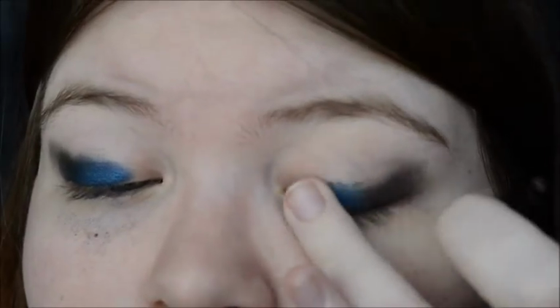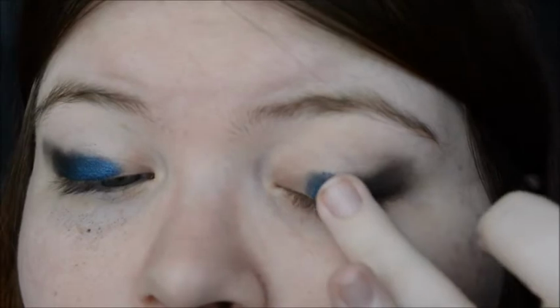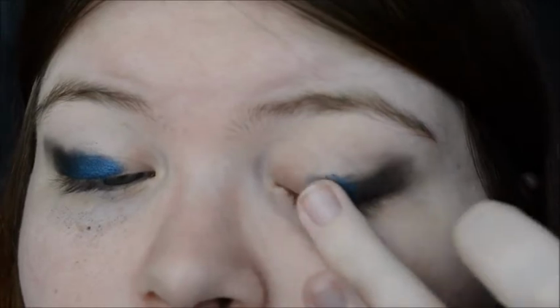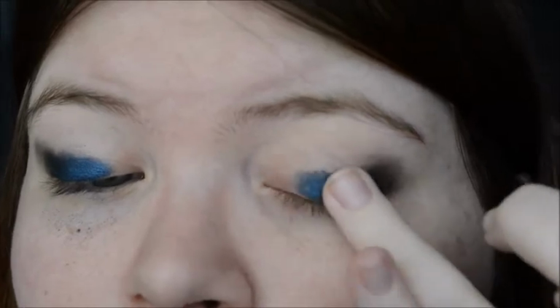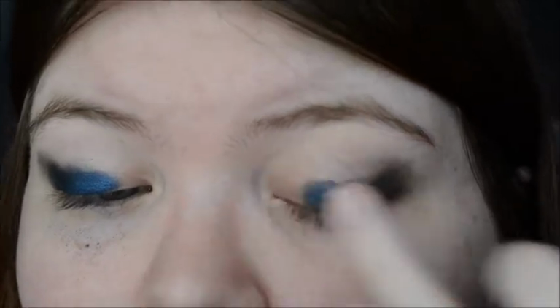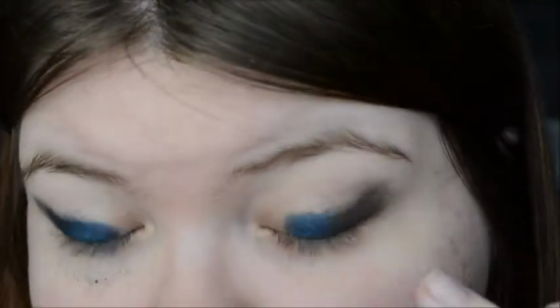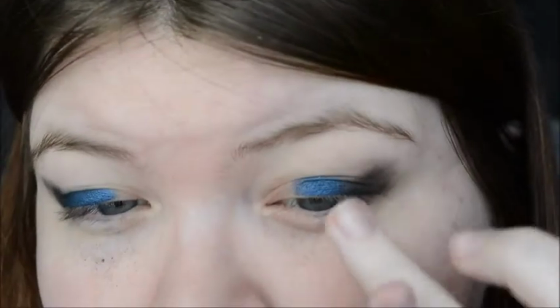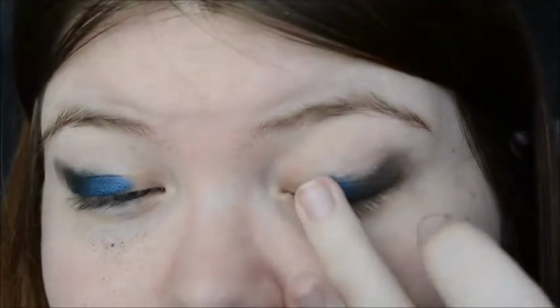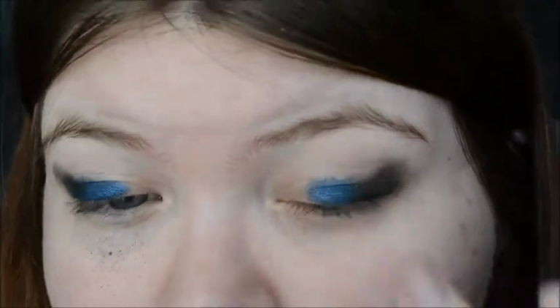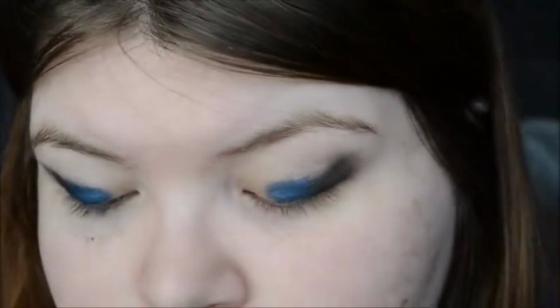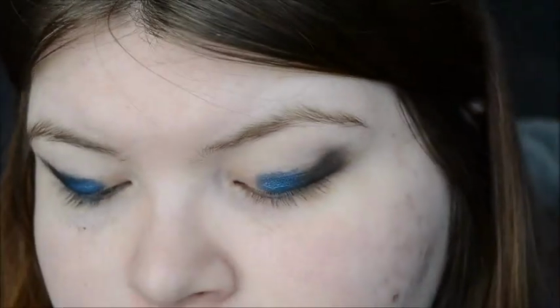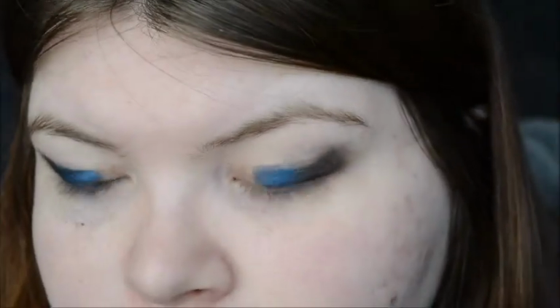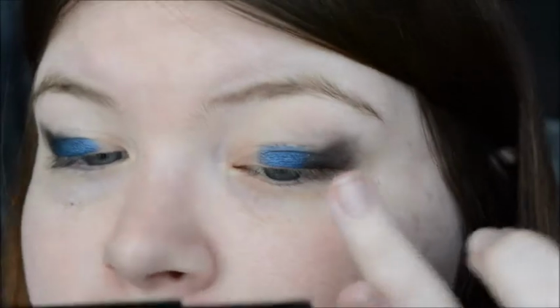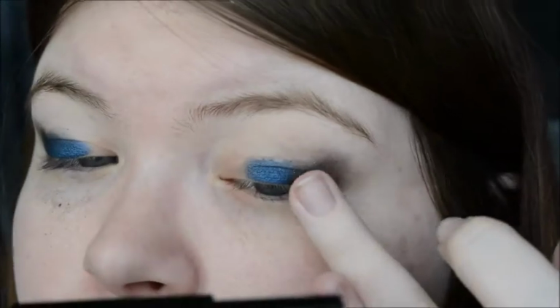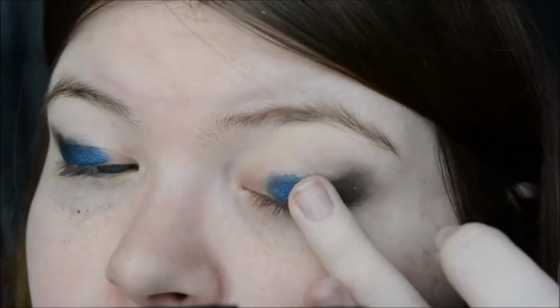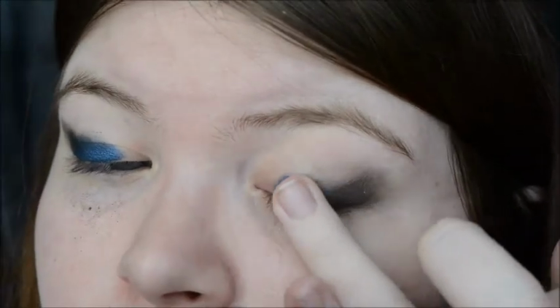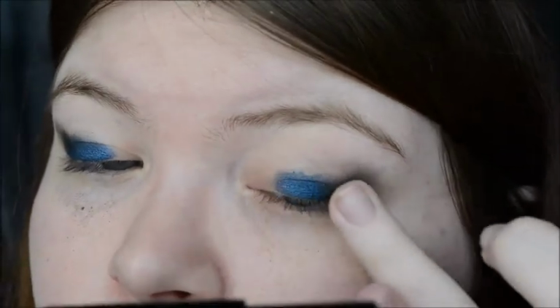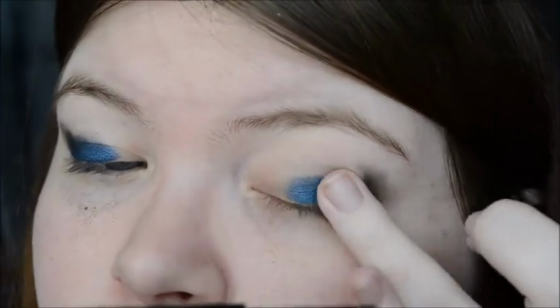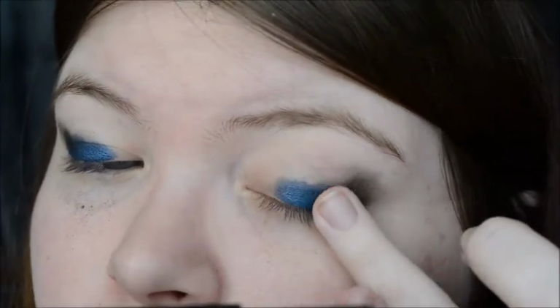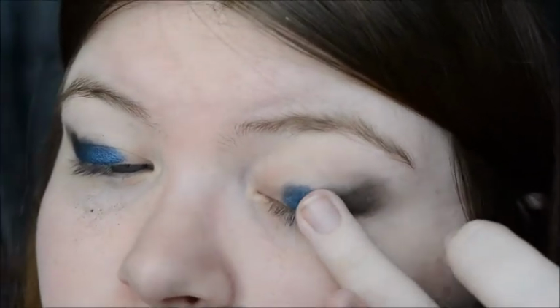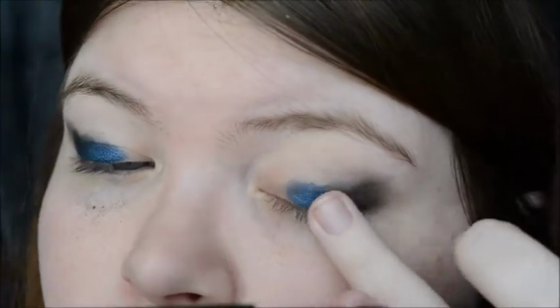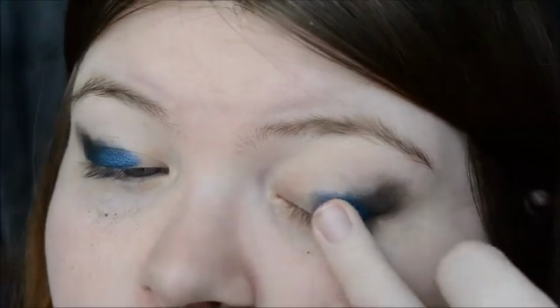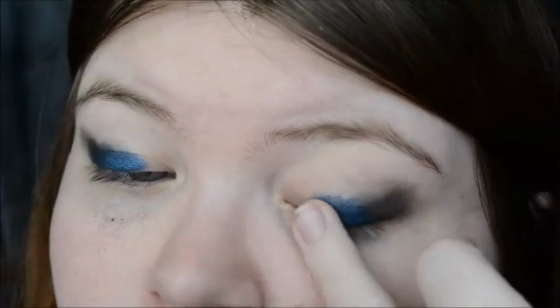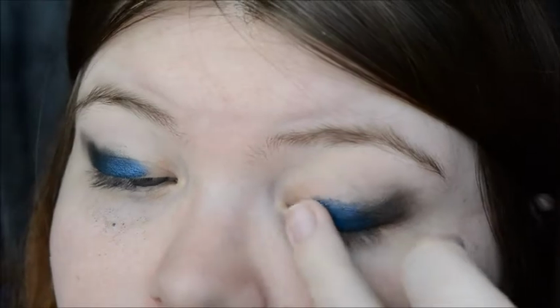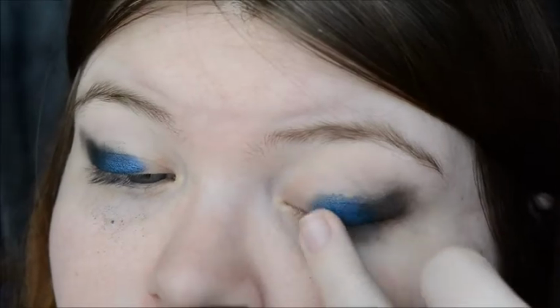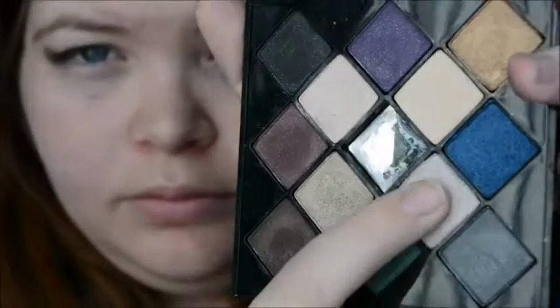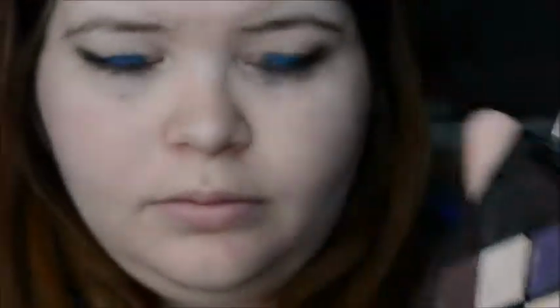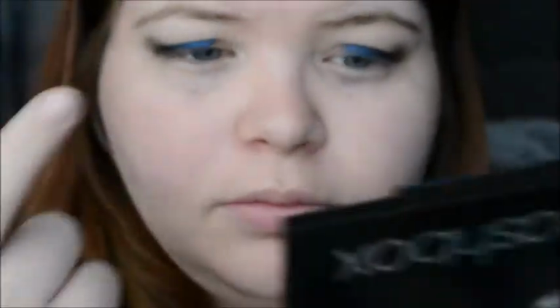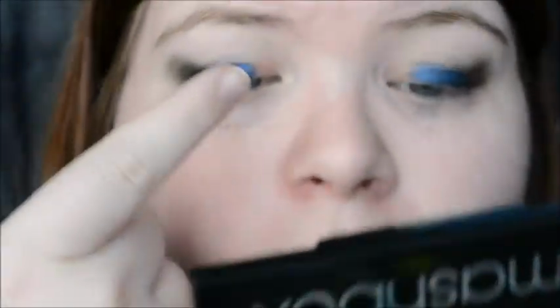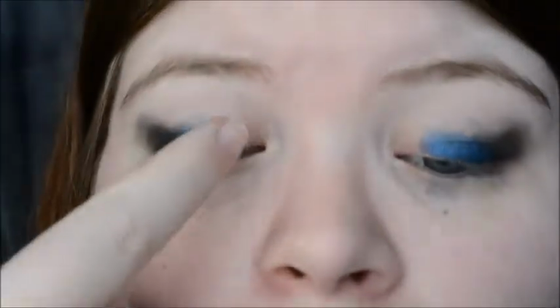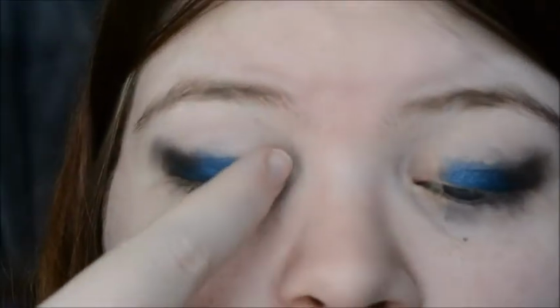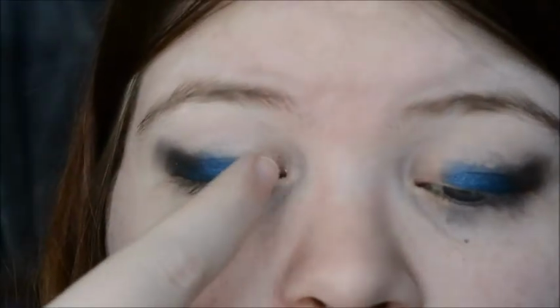There's going to be fallout if you use your fingers, and I actually recommend using your fingers with this palette. So far it just seems like the best way to get pigment. But if you don't want the fallout, then use a brush.